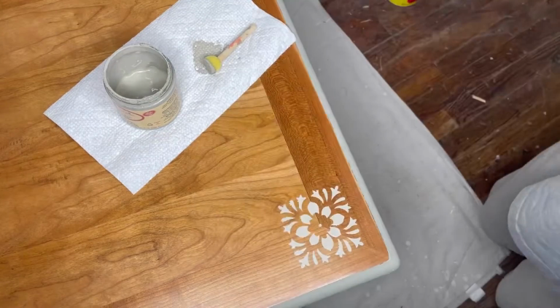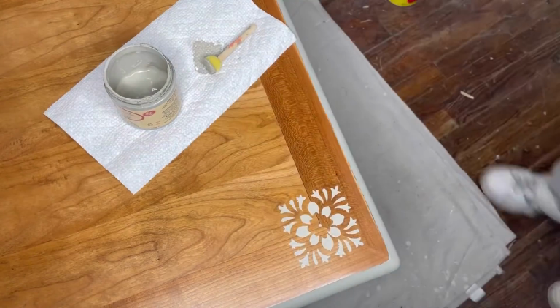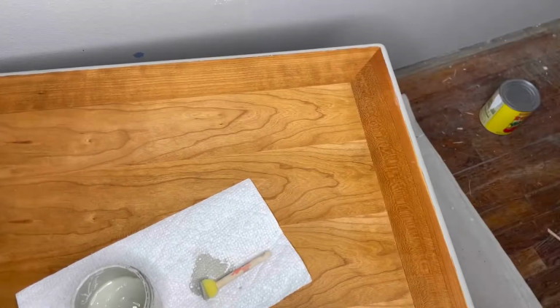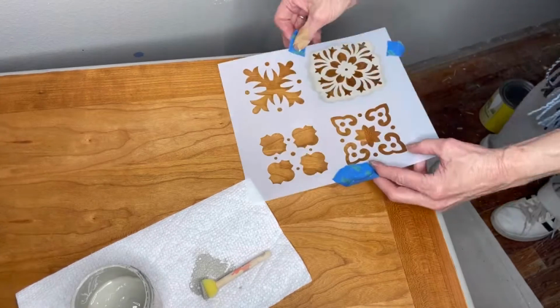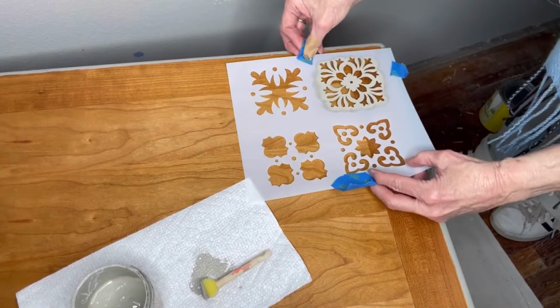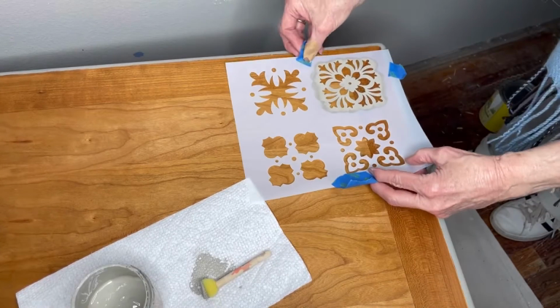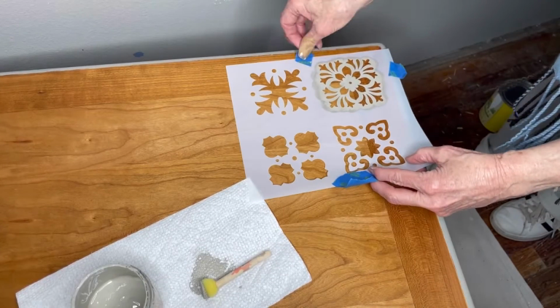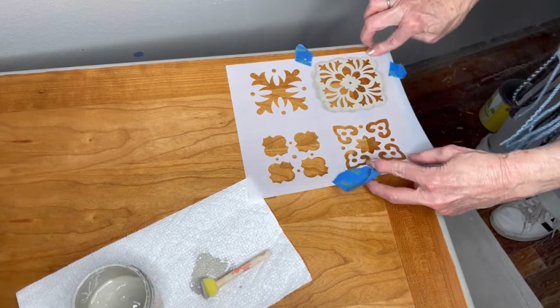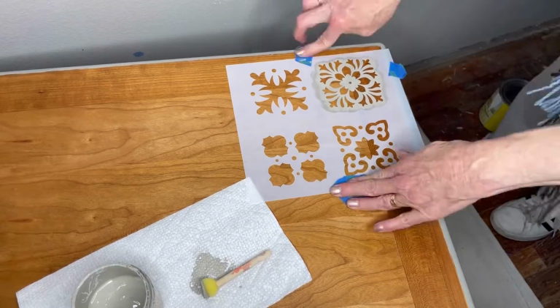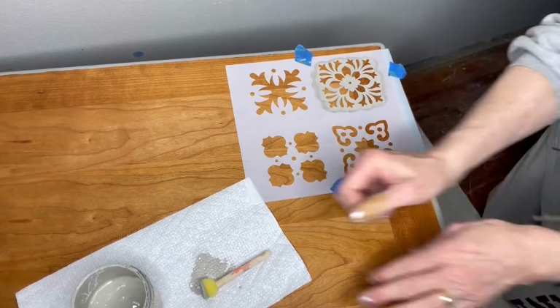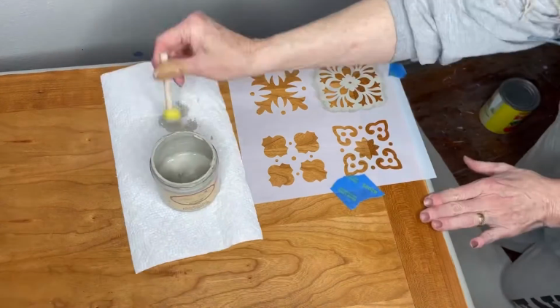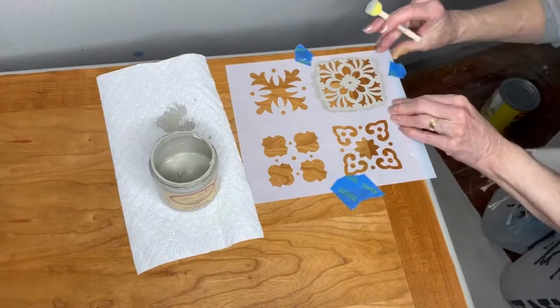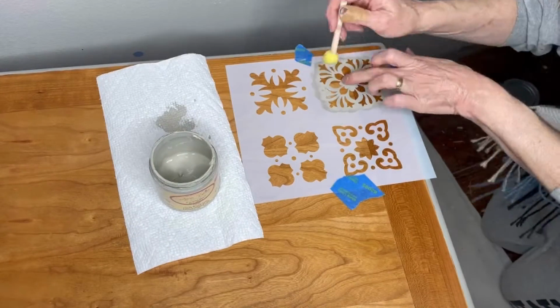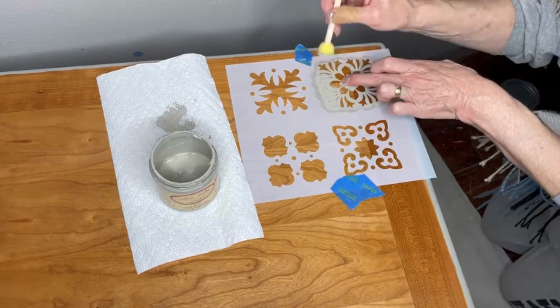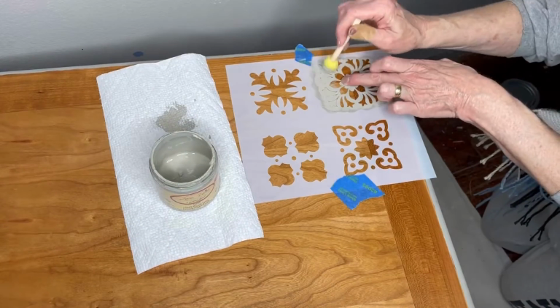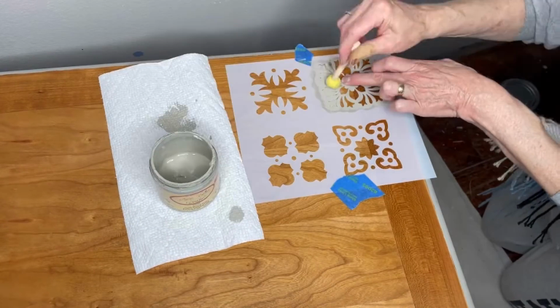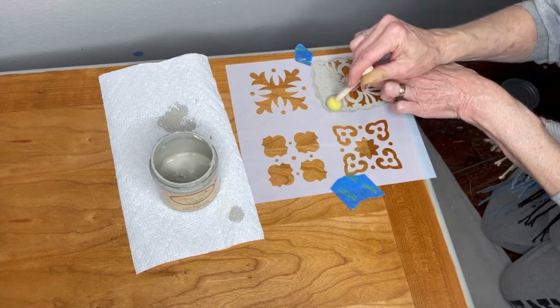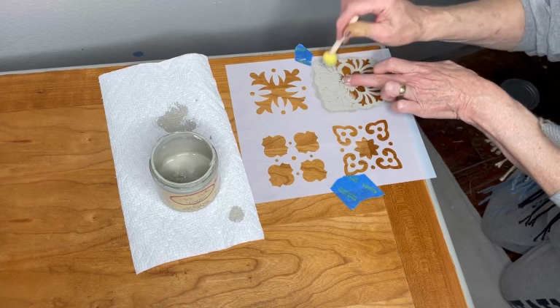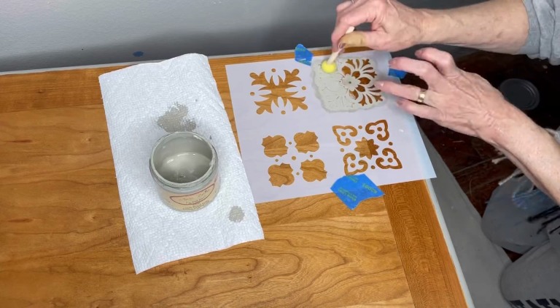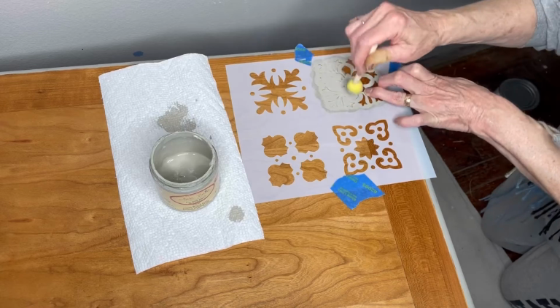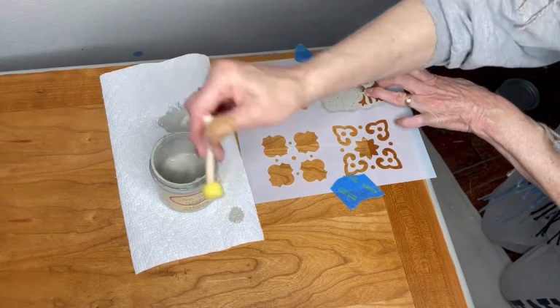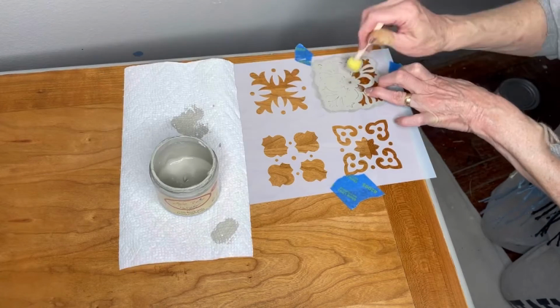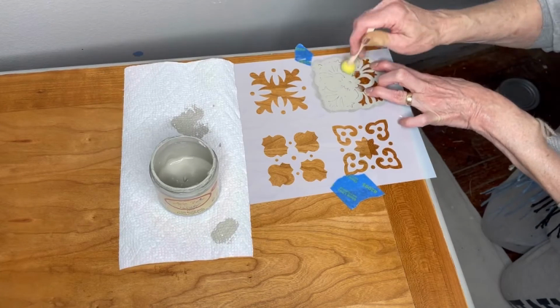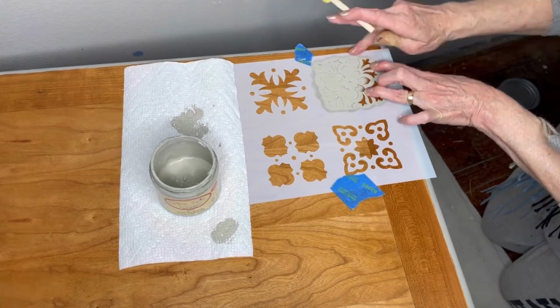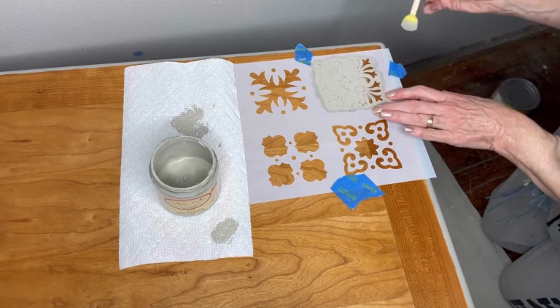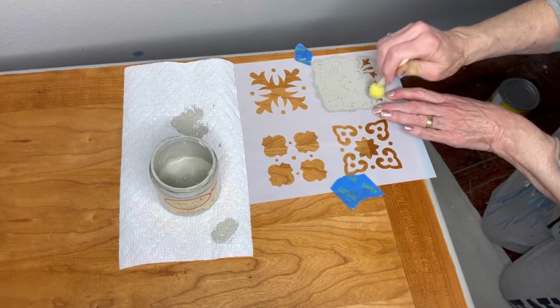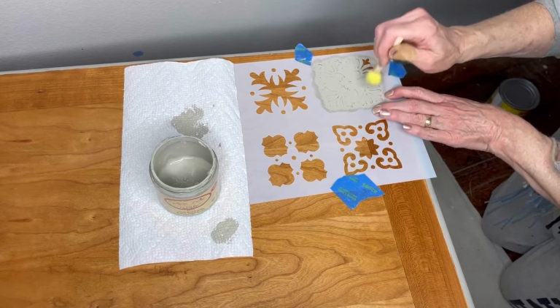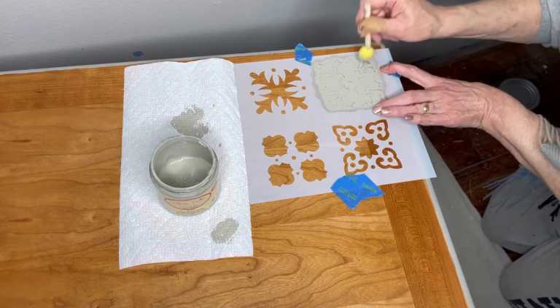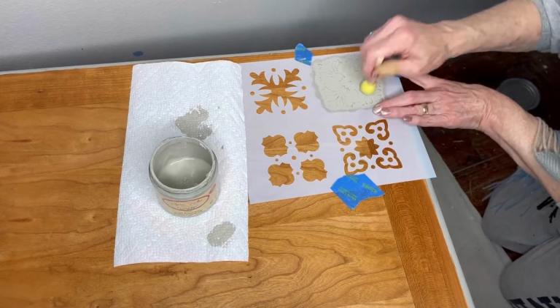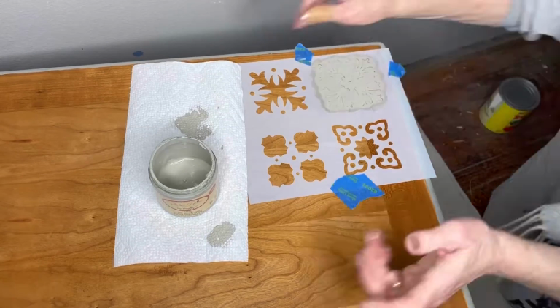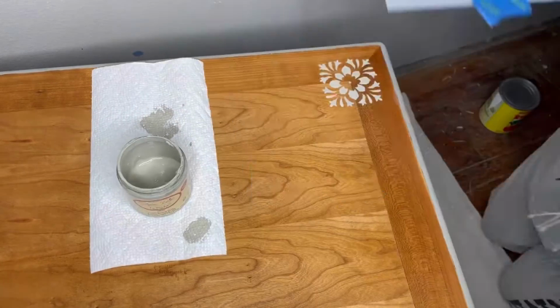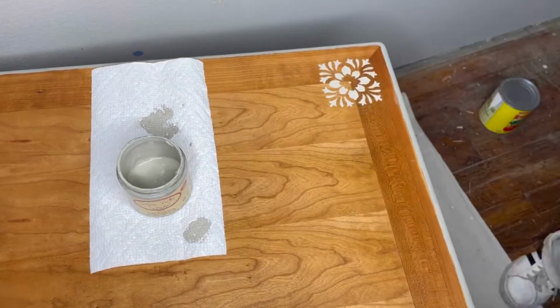Just lift your stencil and move it to another desired area. Plastic stencils like this can be reused over and over again, as long as you keep them clean after application.